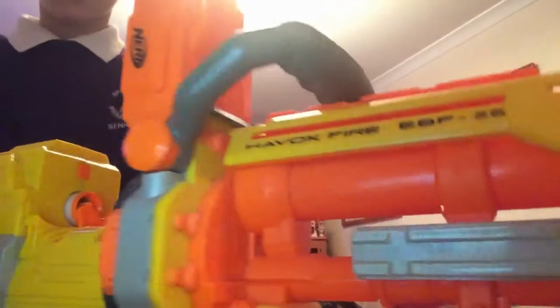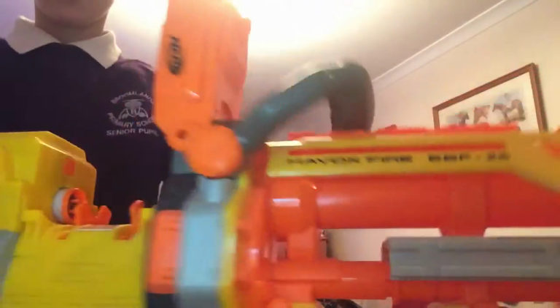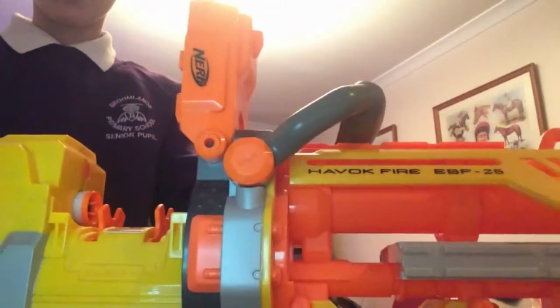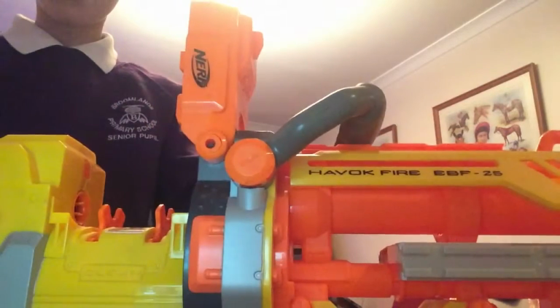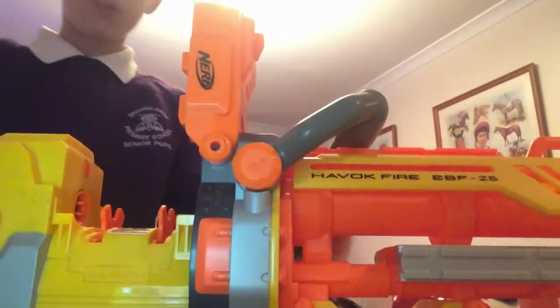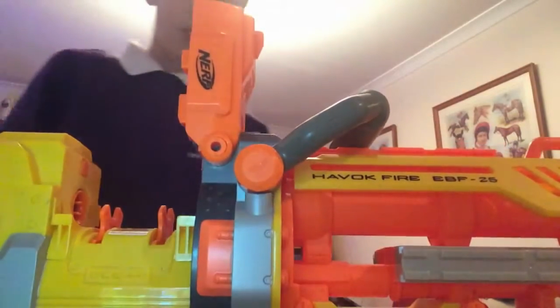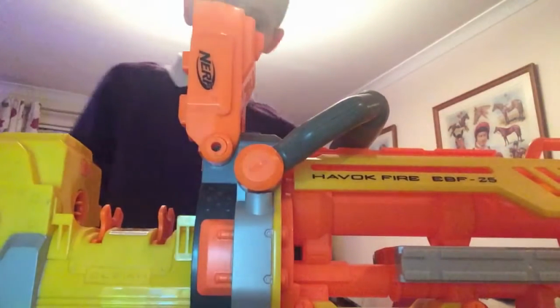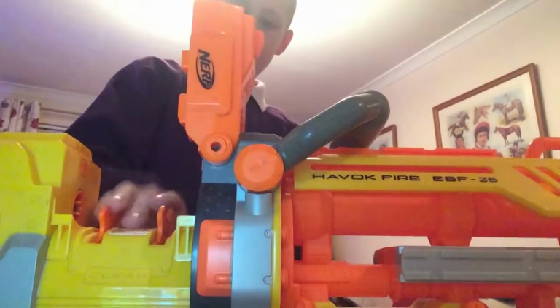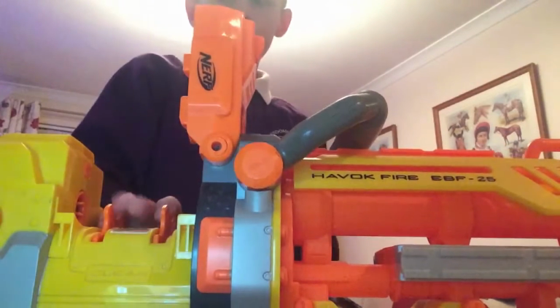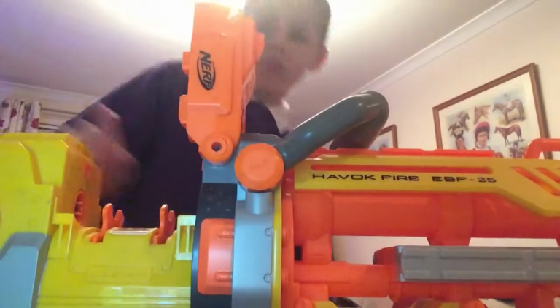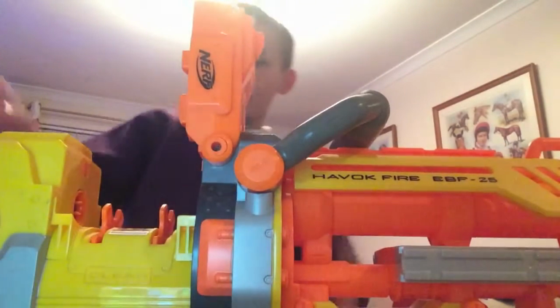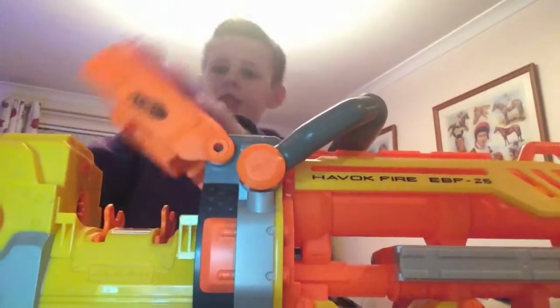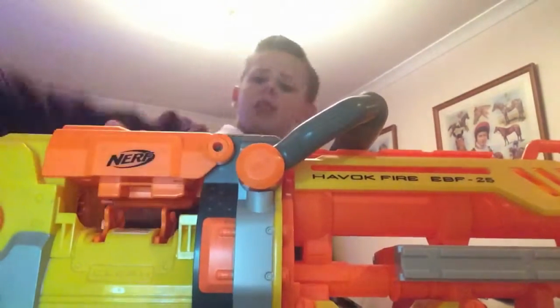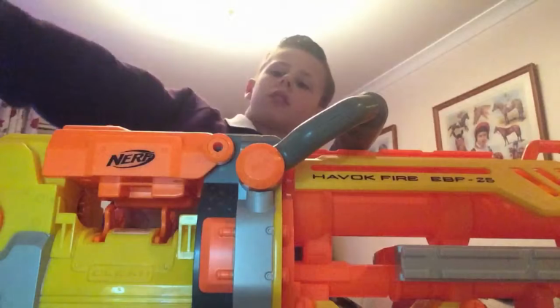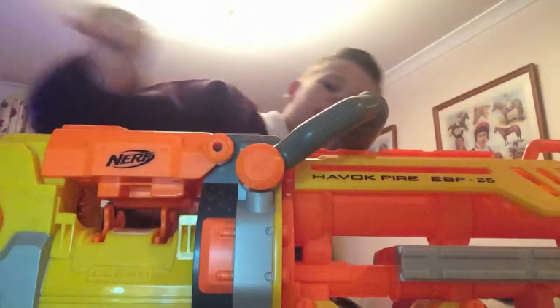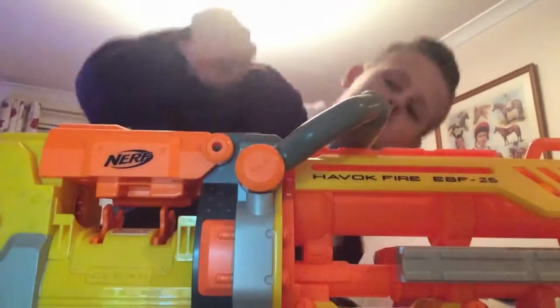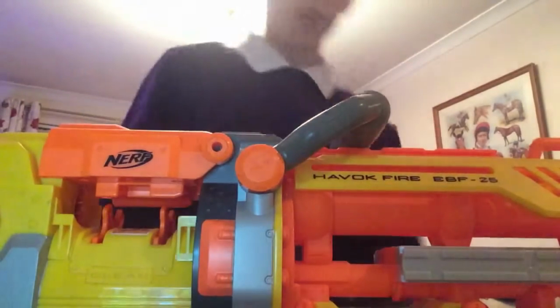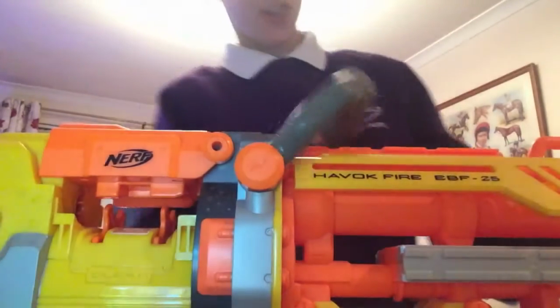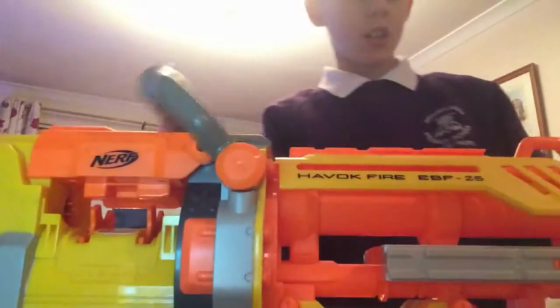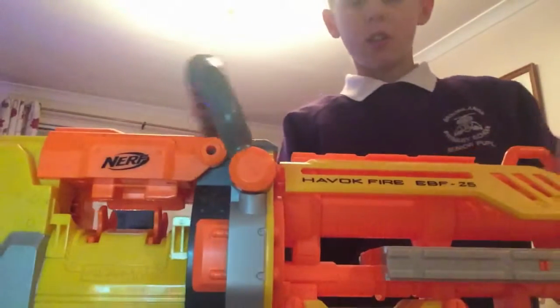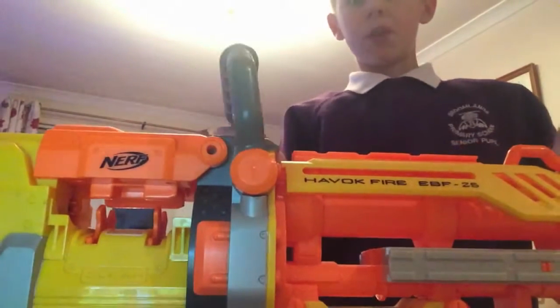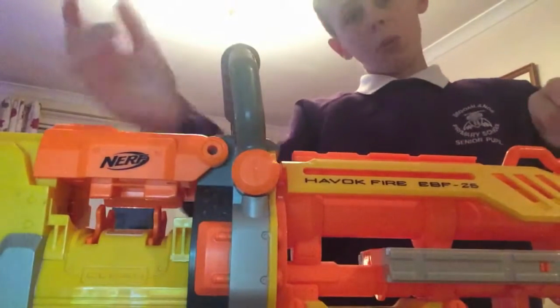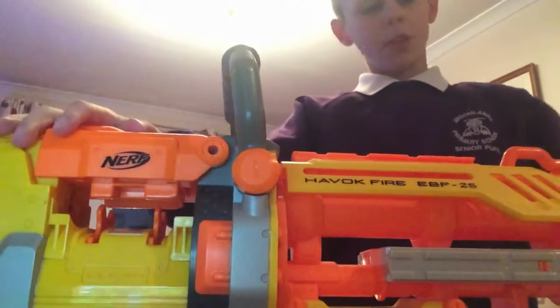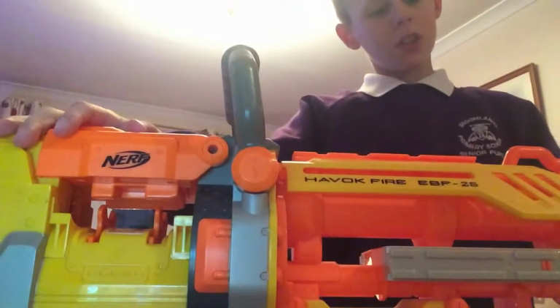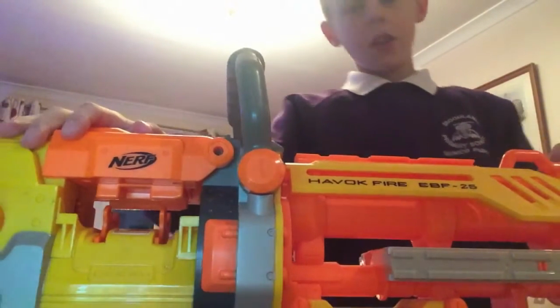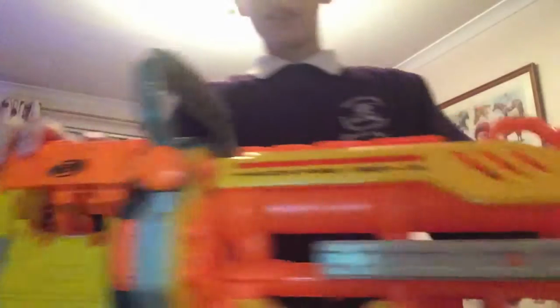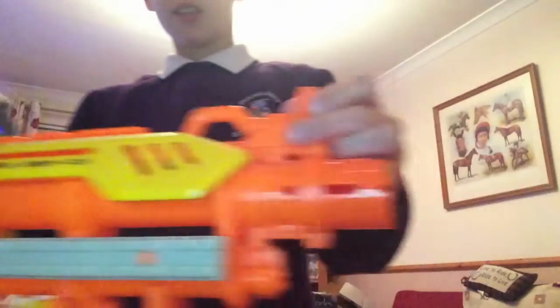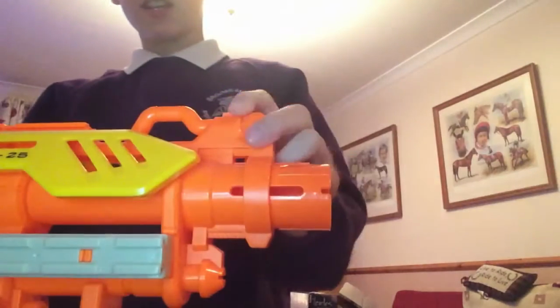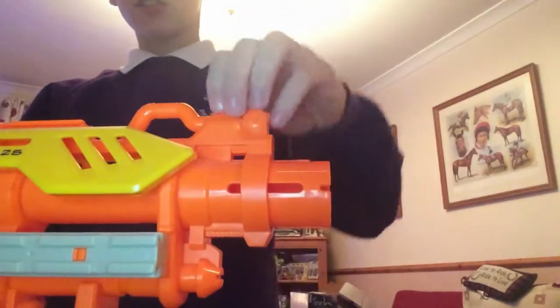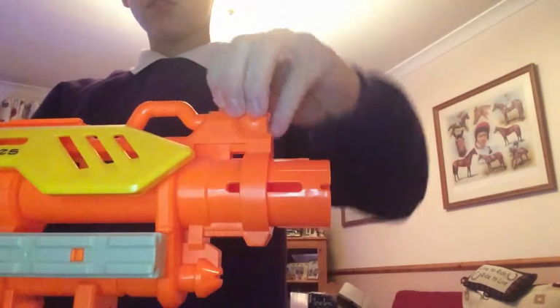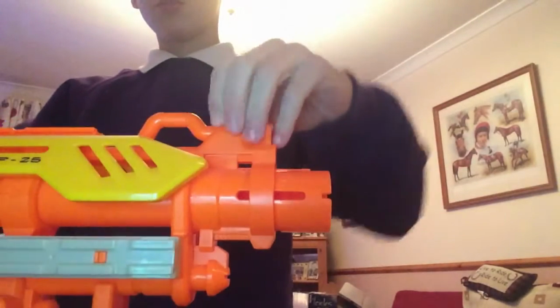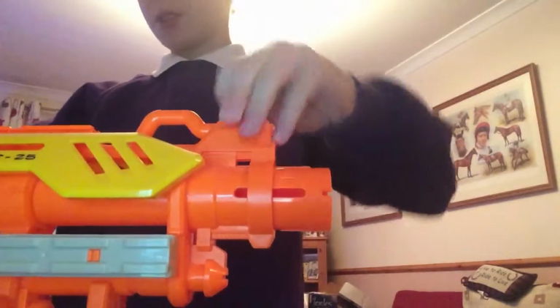And then you shoot. The belt and stuff is in my toy cupboard — or my Nerf cupboard basically. And it even has the little pop thing.